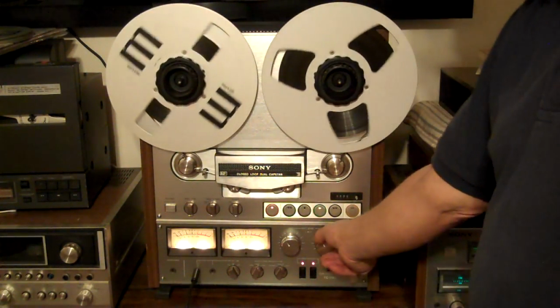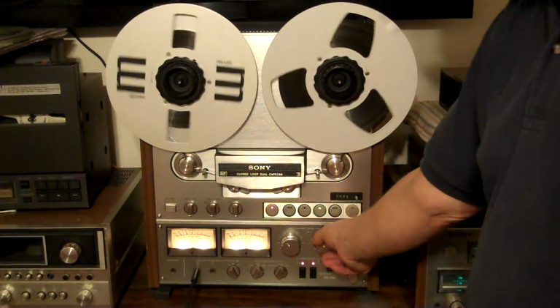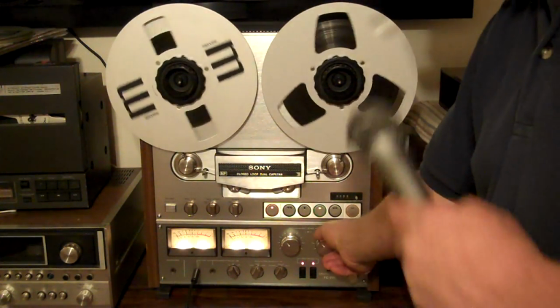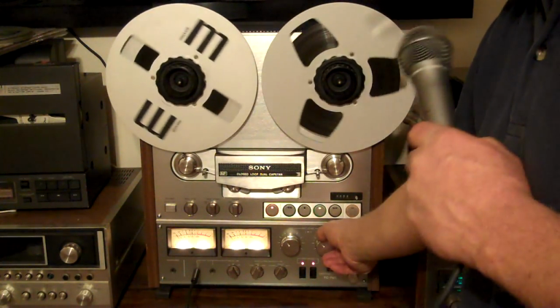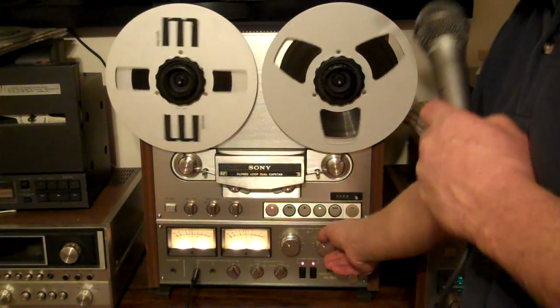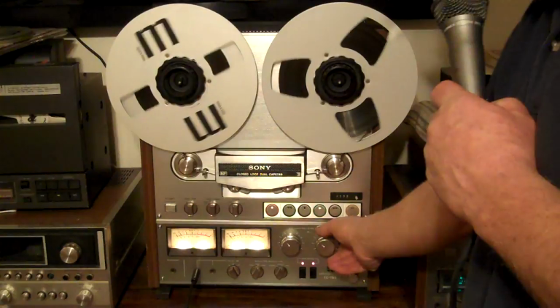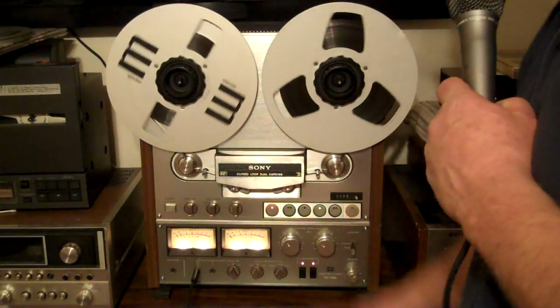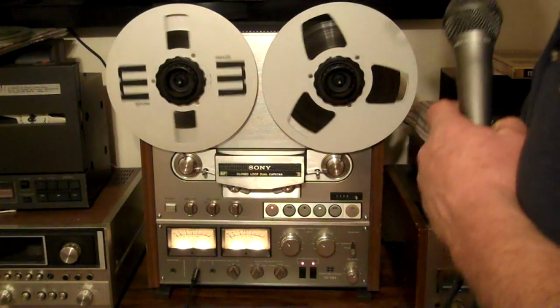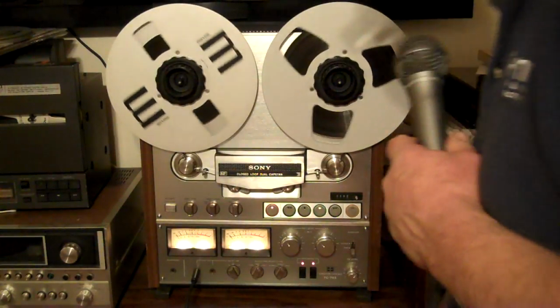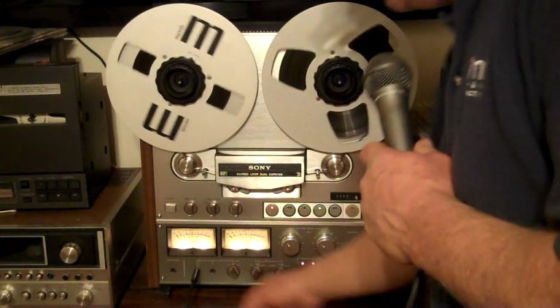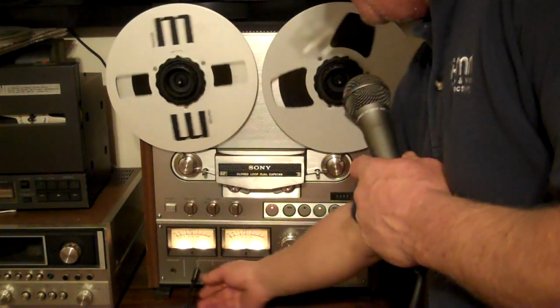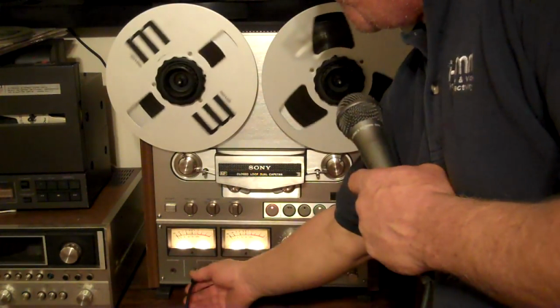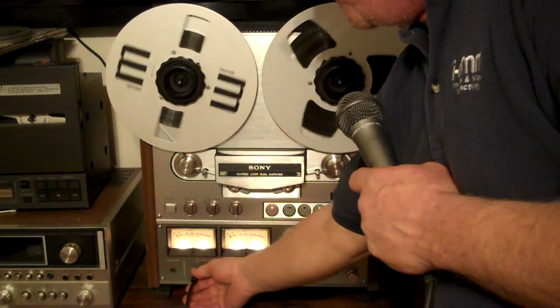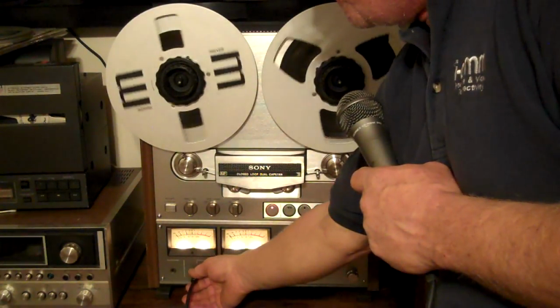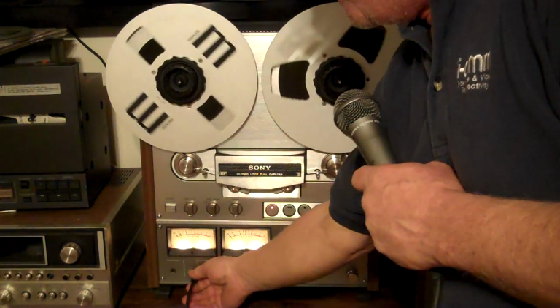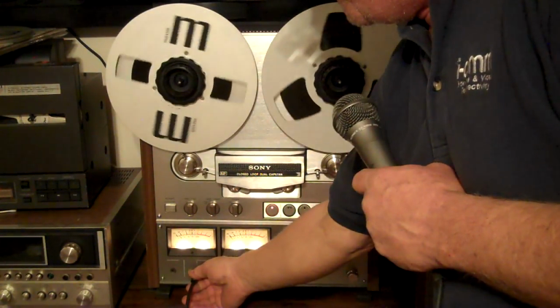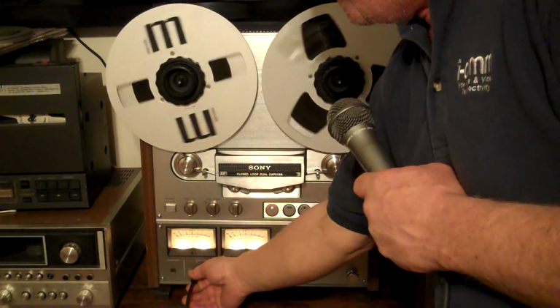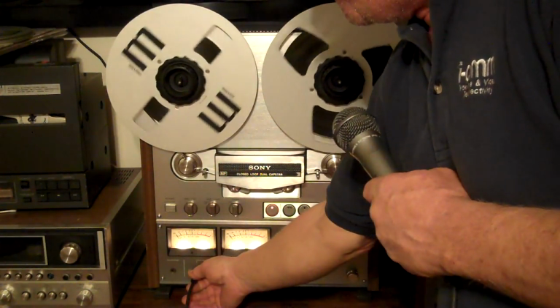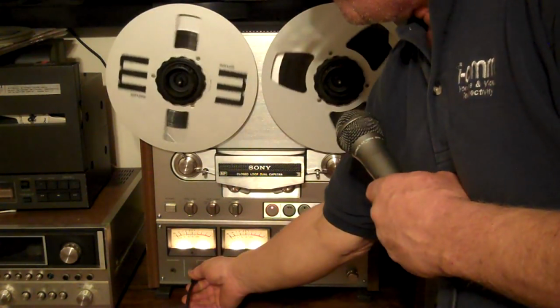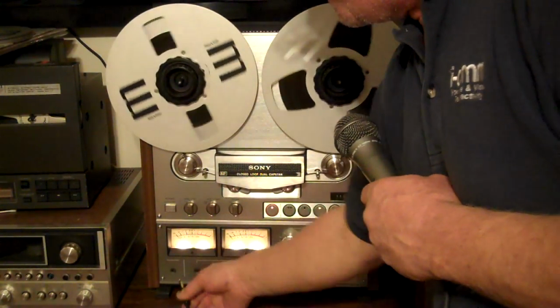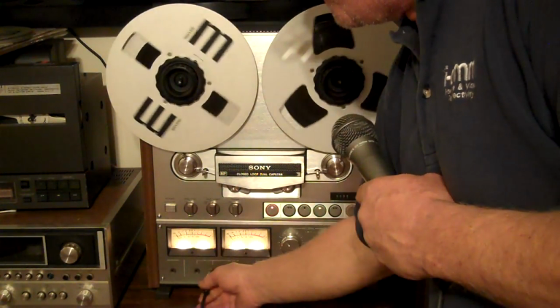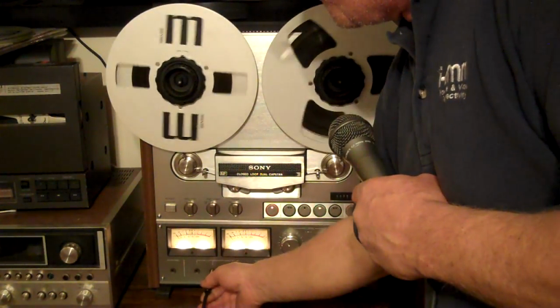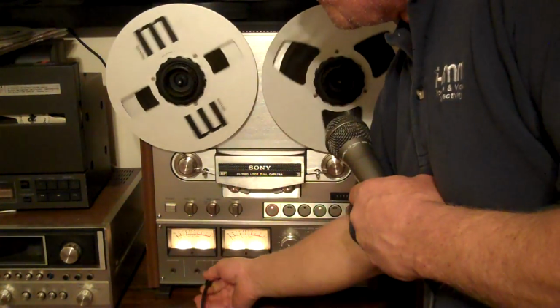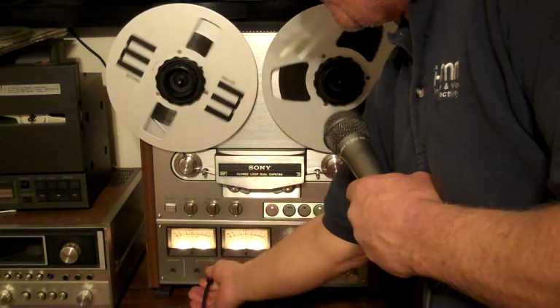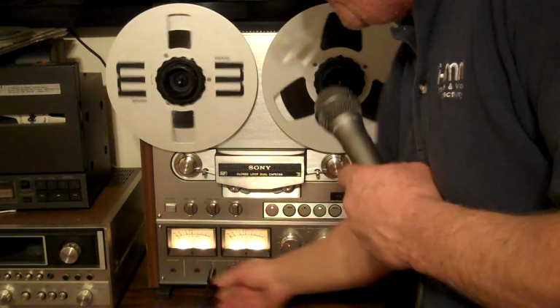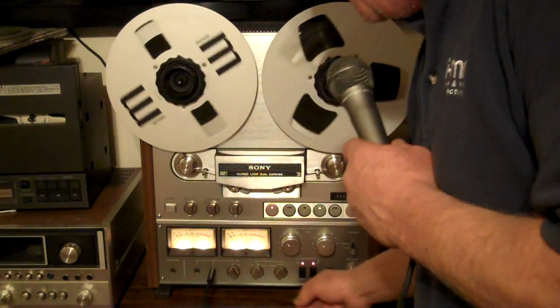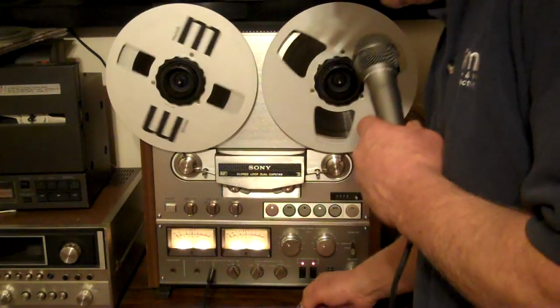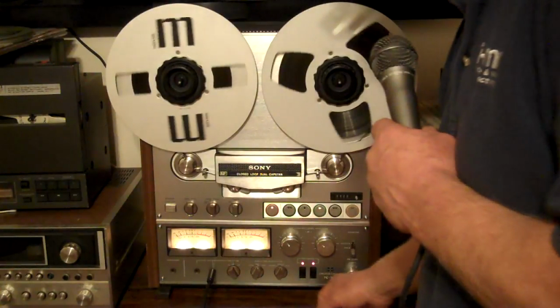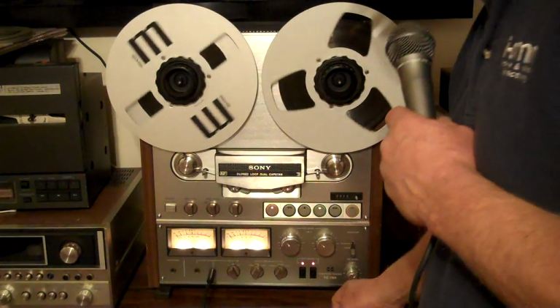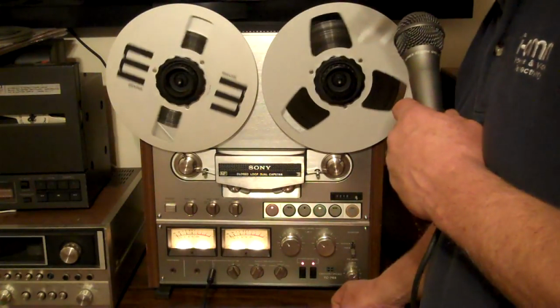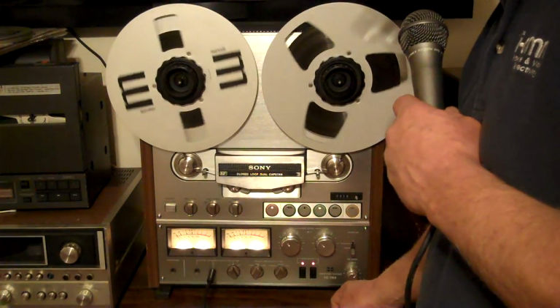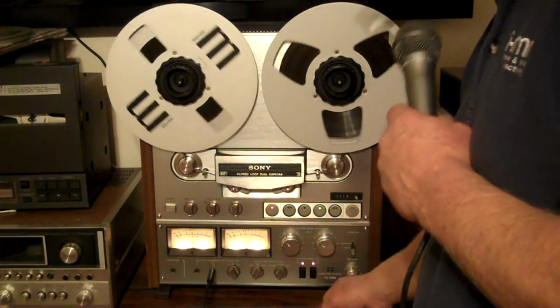Do a mic check here. There's a left input, right input. Testing 1-2.